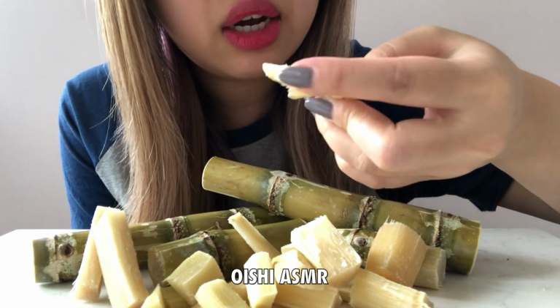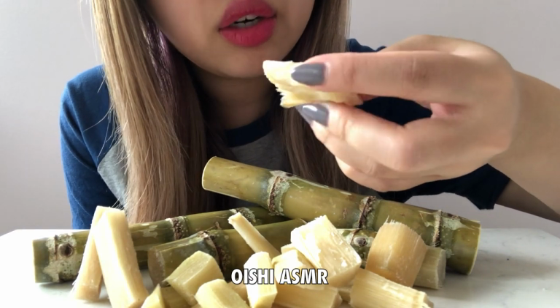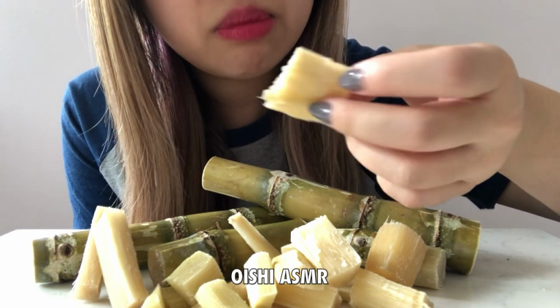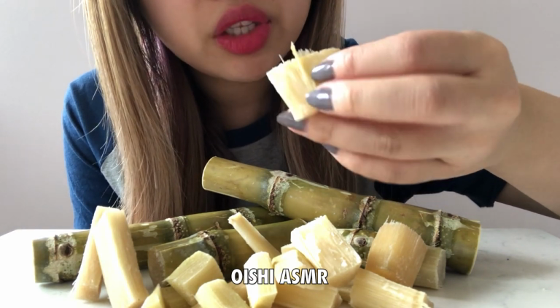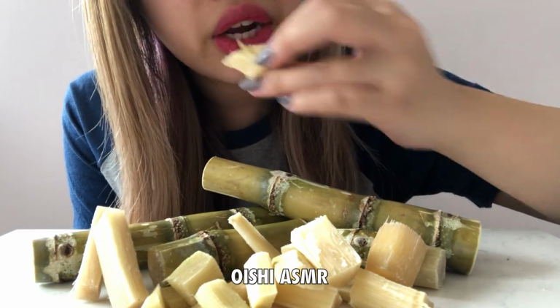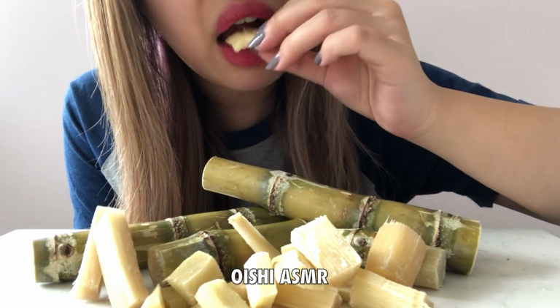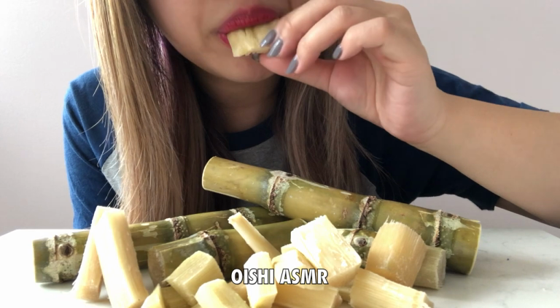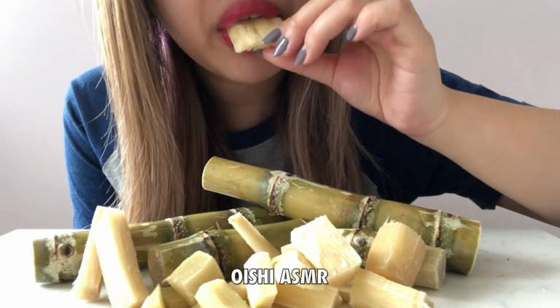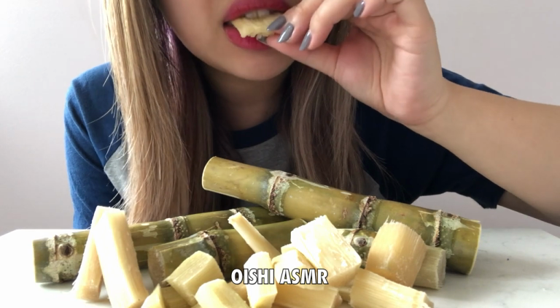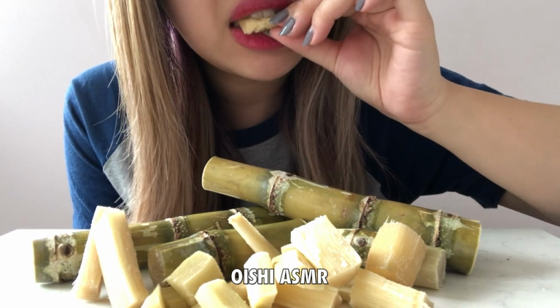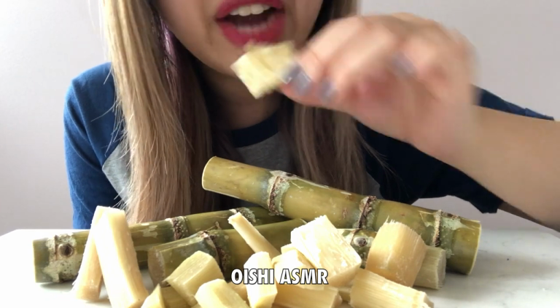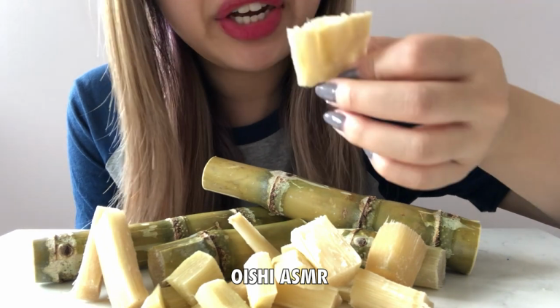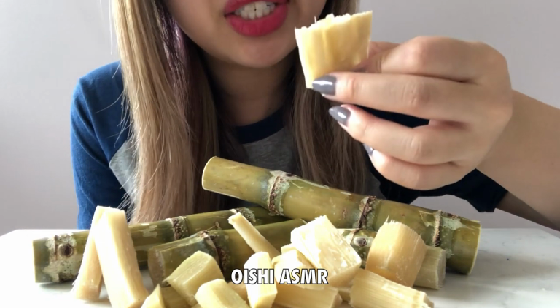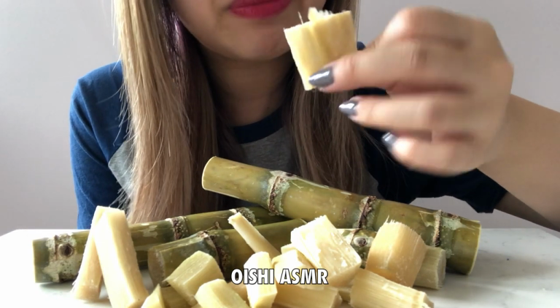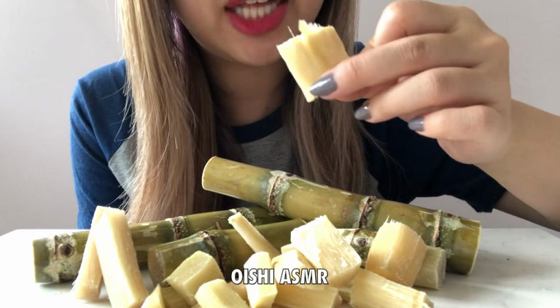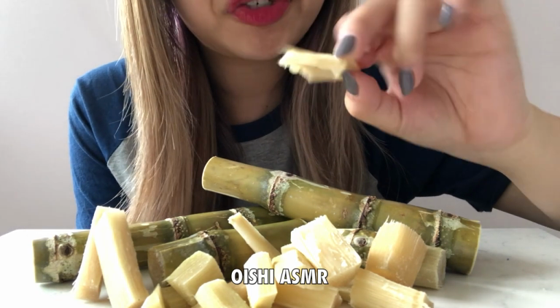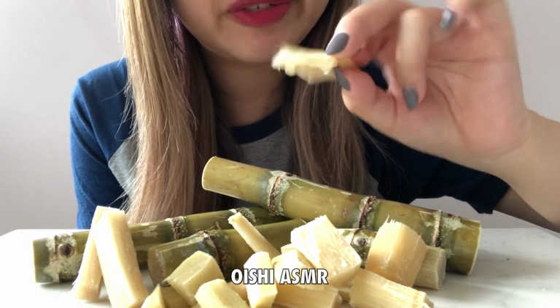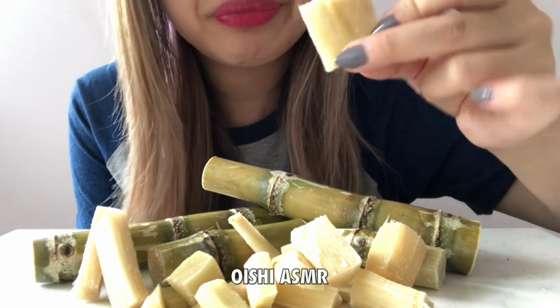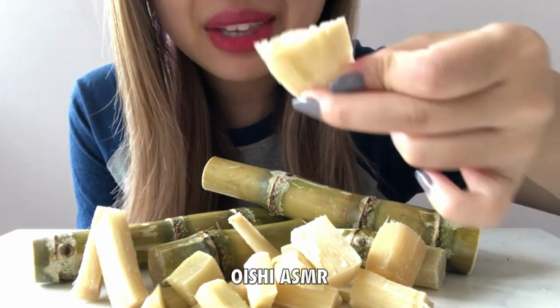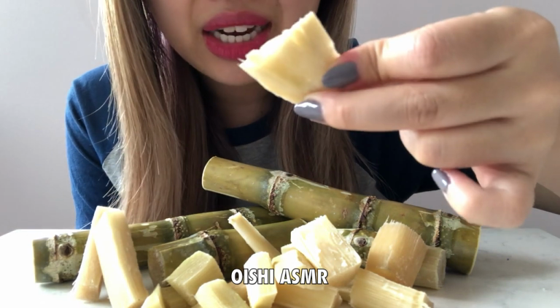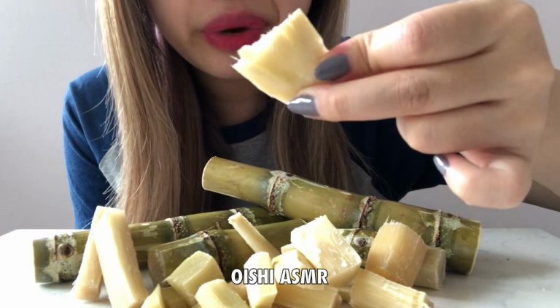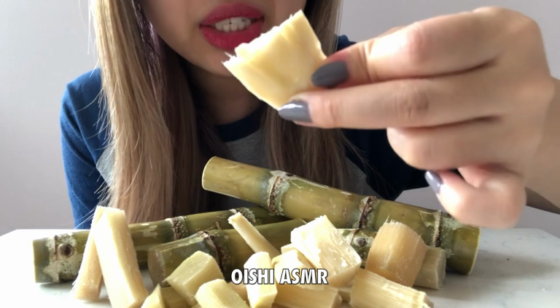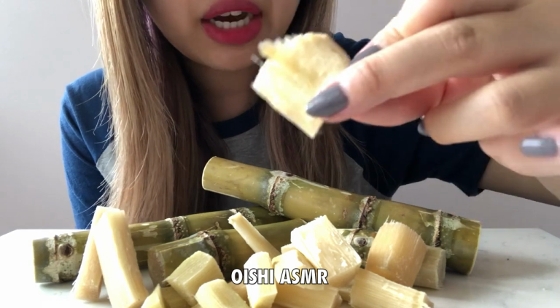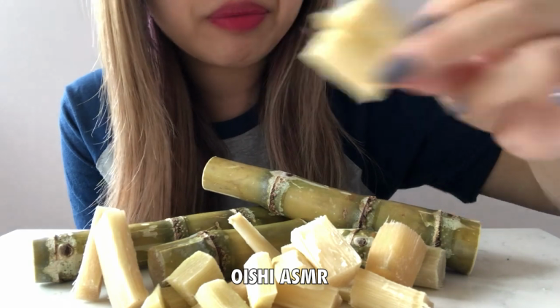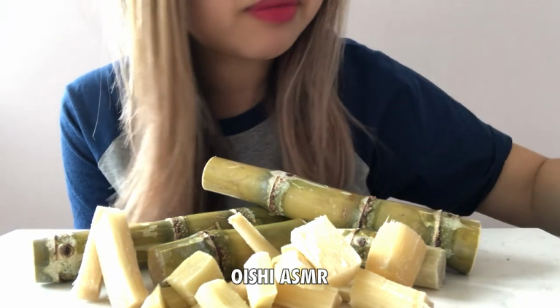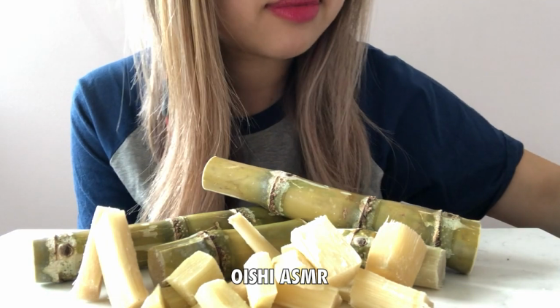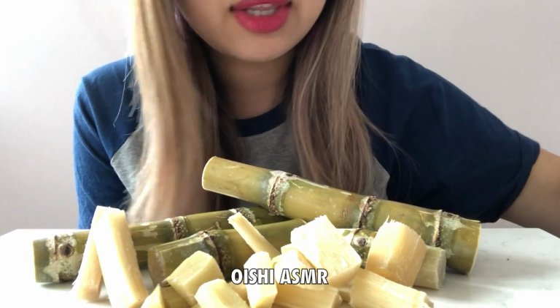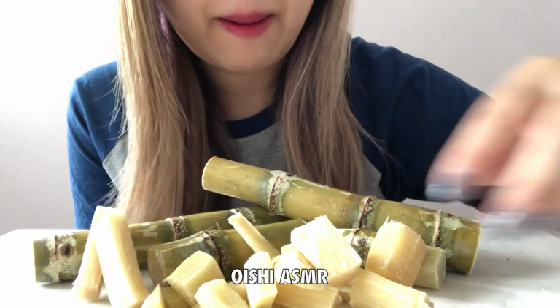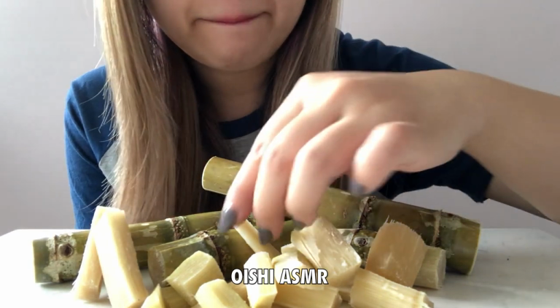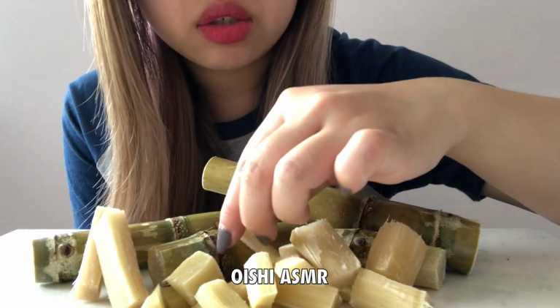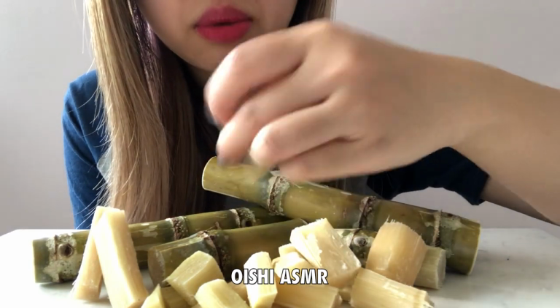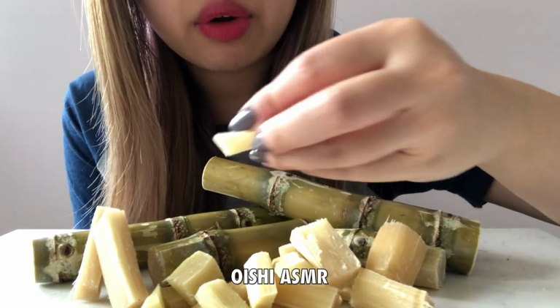I don't know if I'm doing this right. Very interesting. This is kind of dry and wet at the same time. Let's try a smaller one.